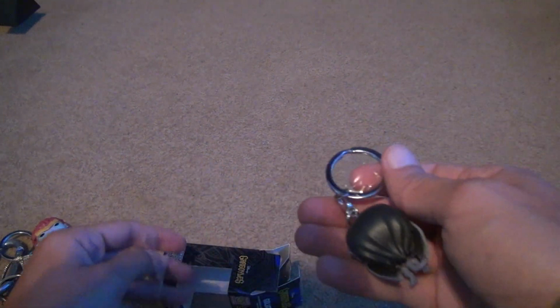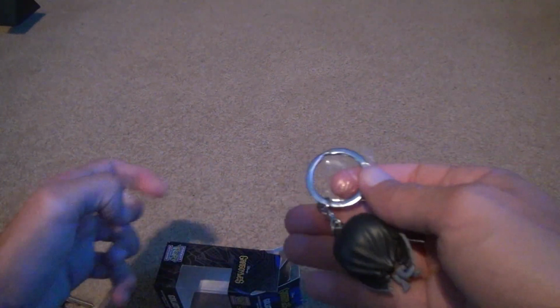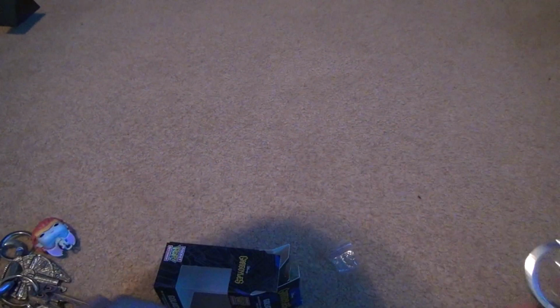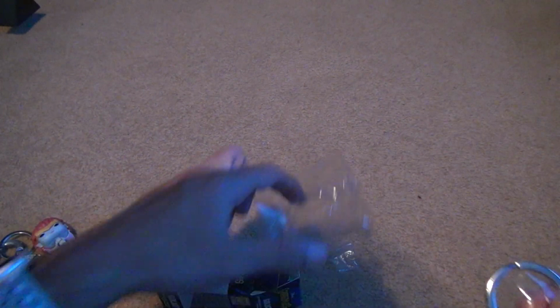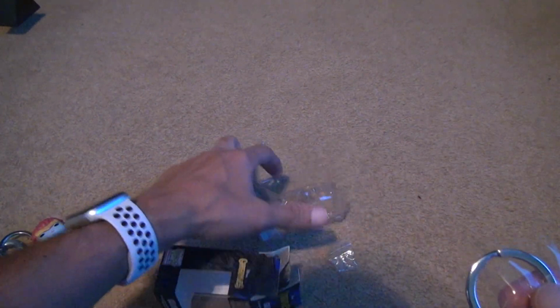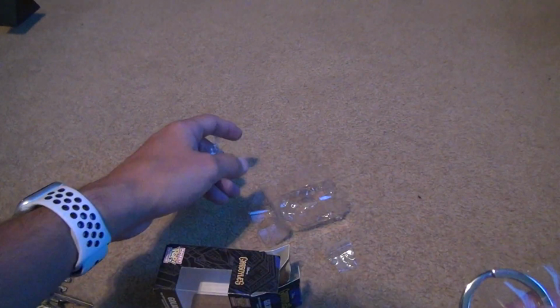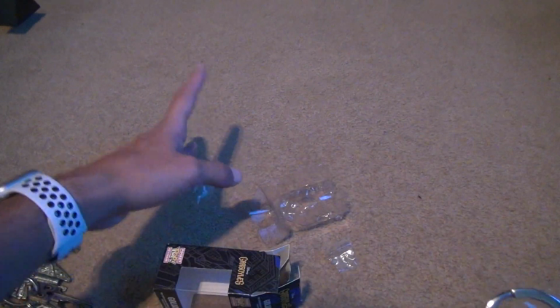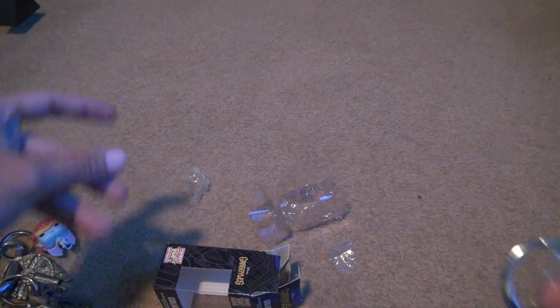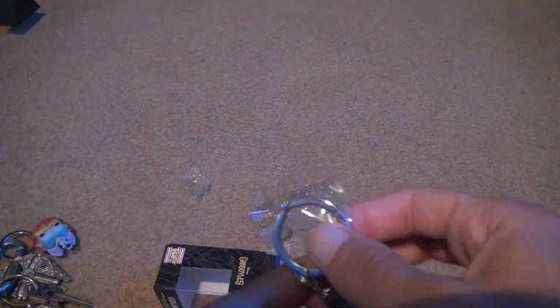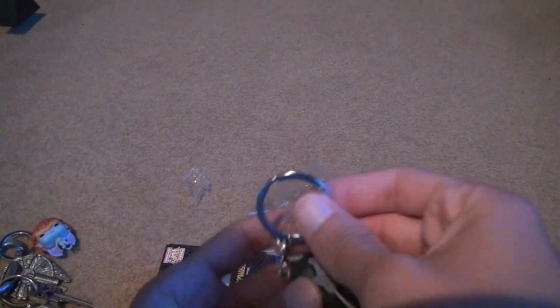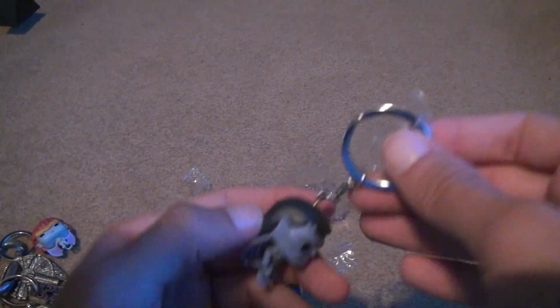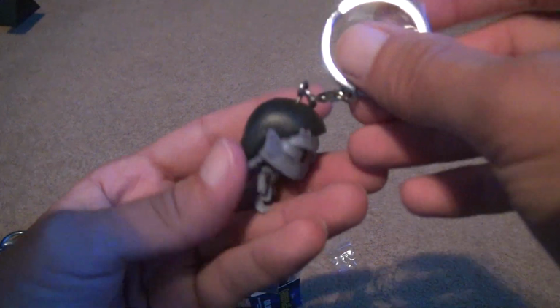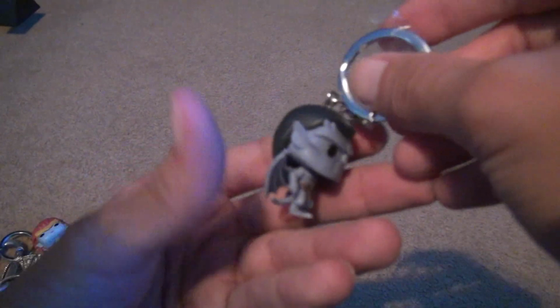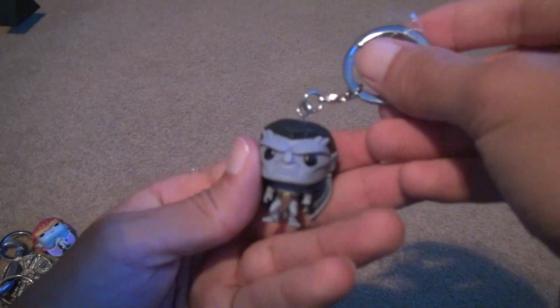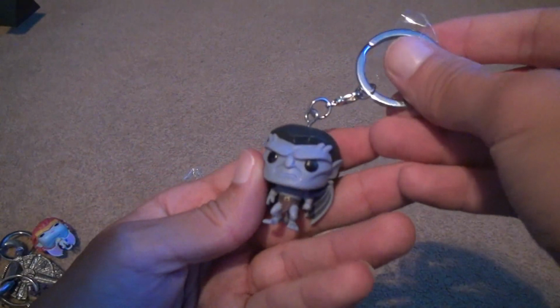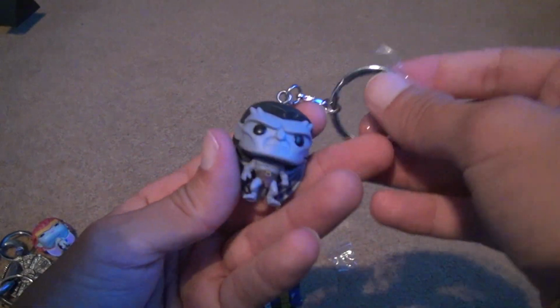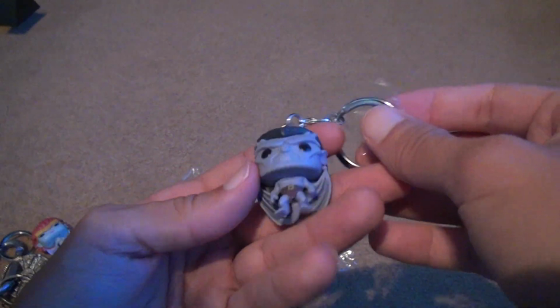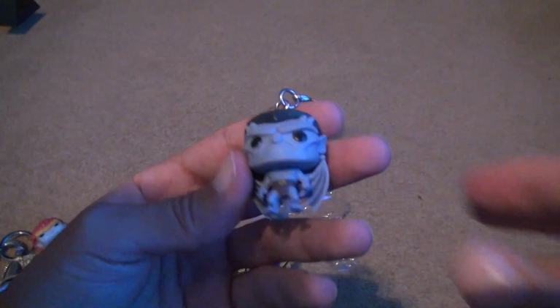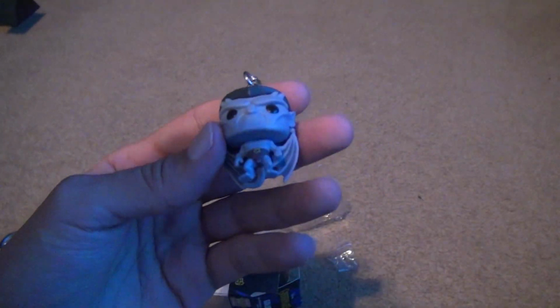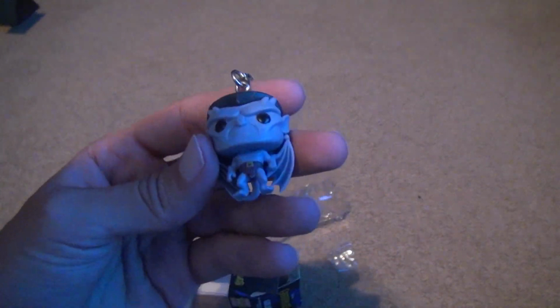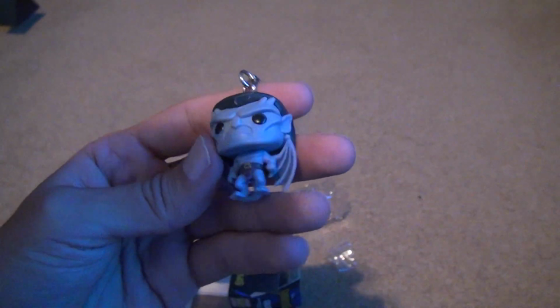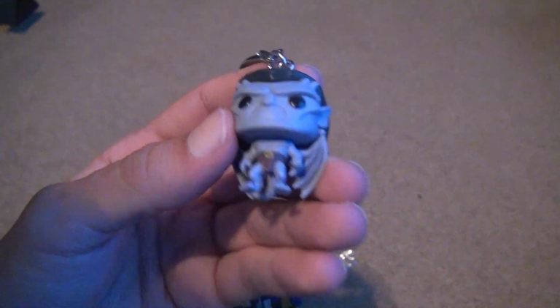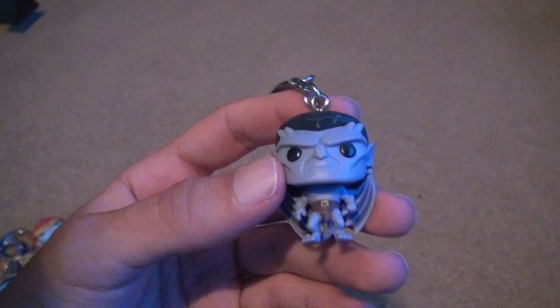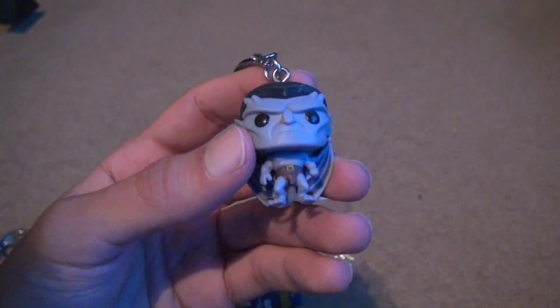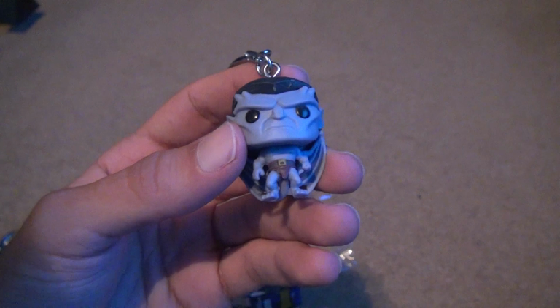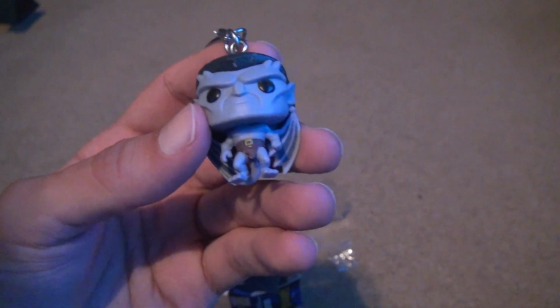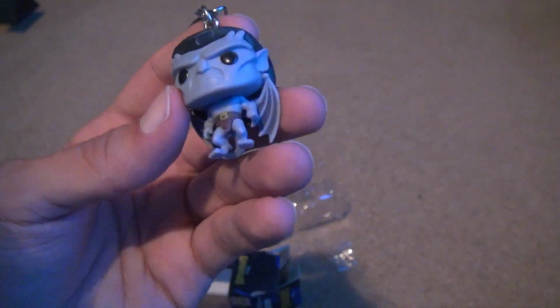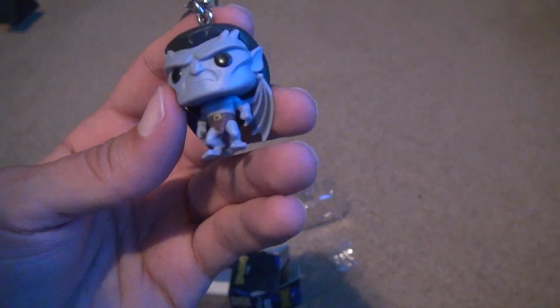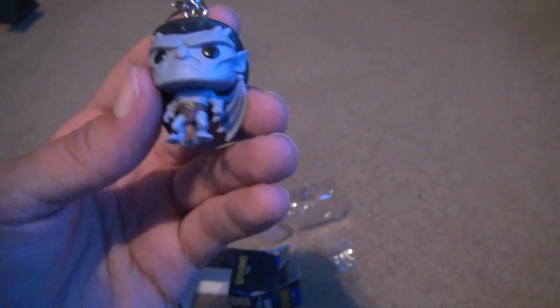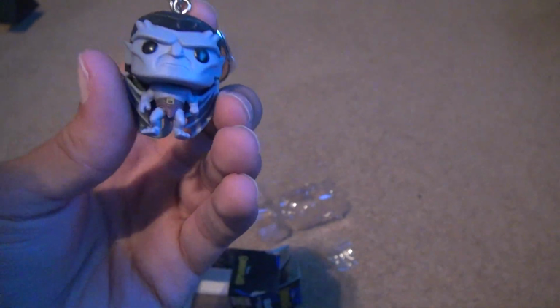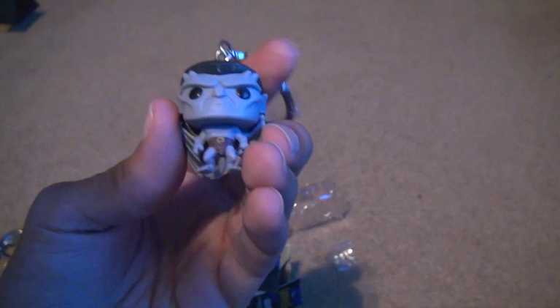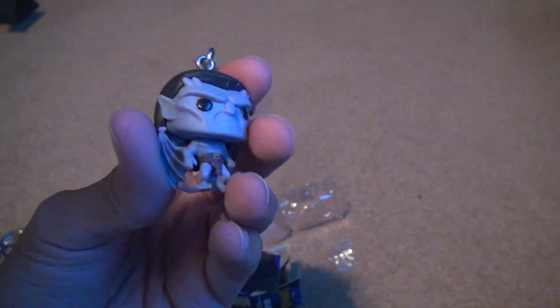Here we go — we got this. Of course these things always look funny because their heads are bigger than everything else. But this is Goliath.